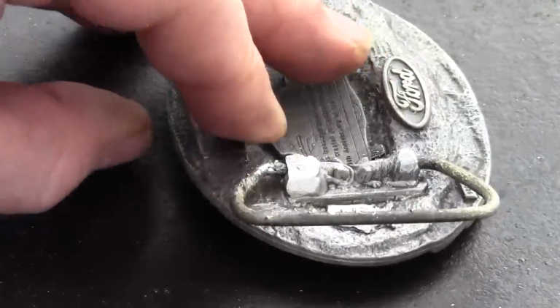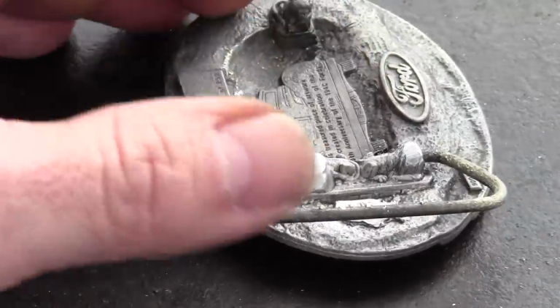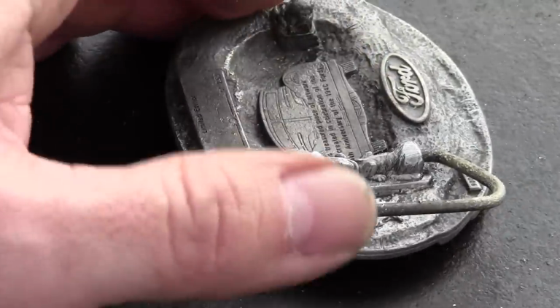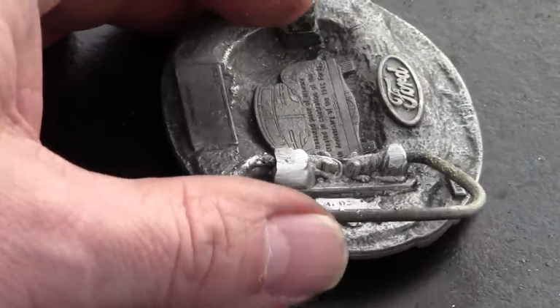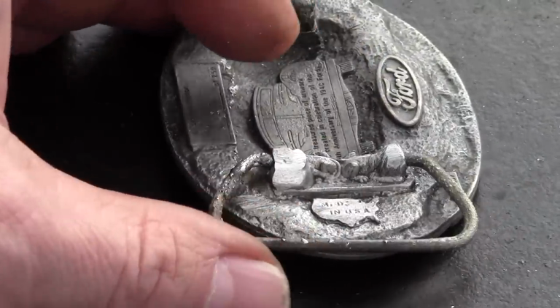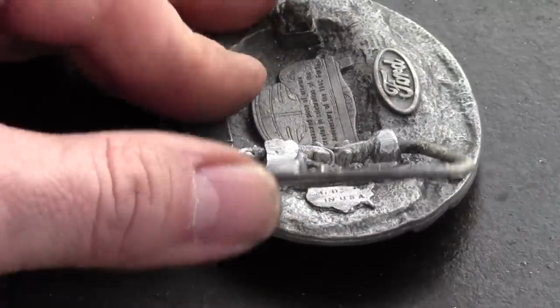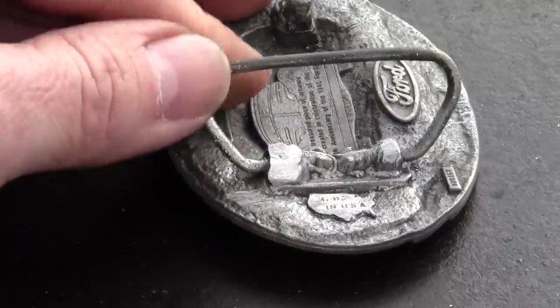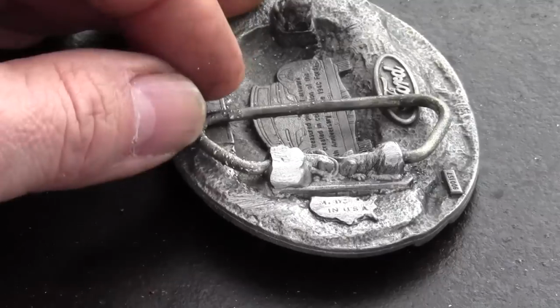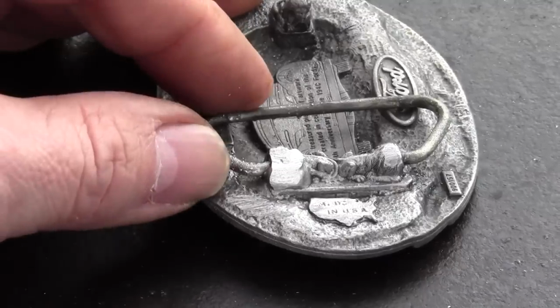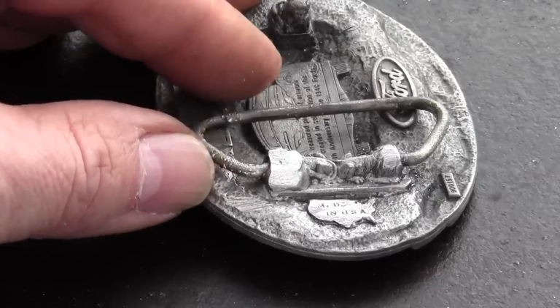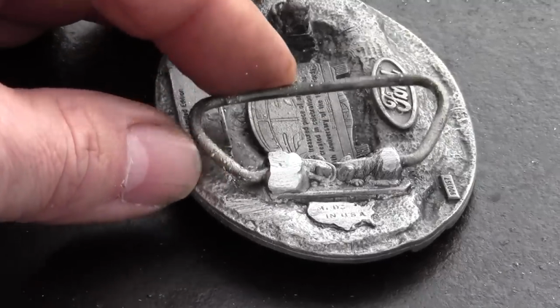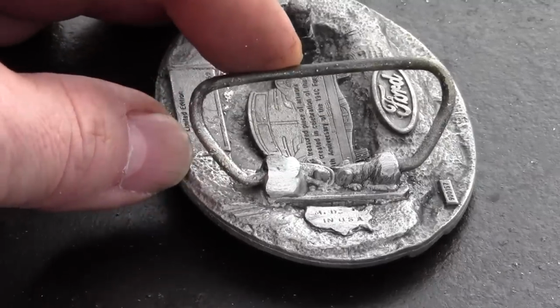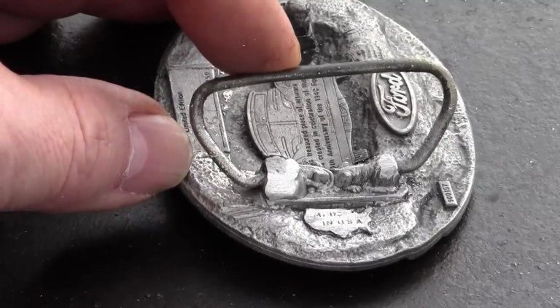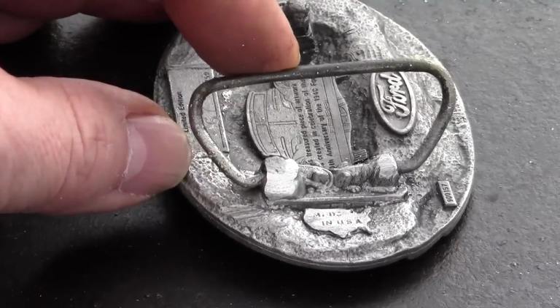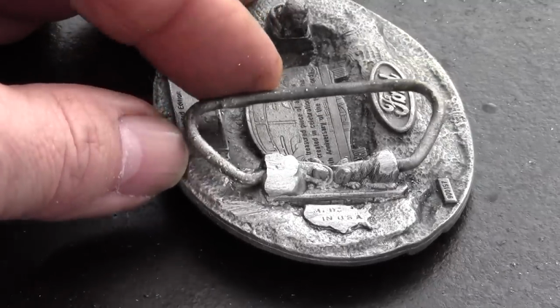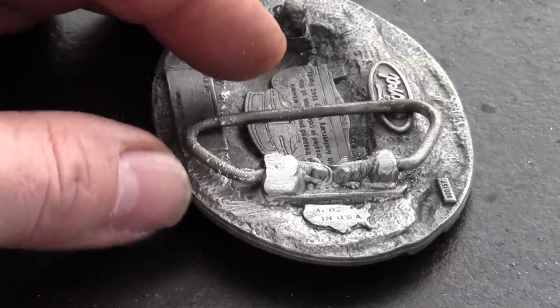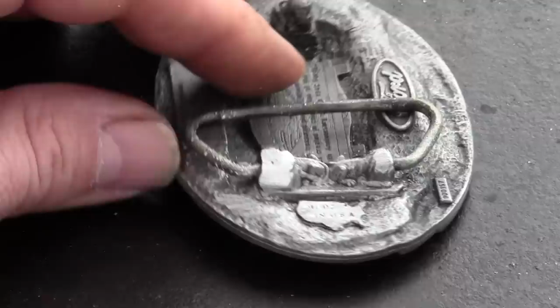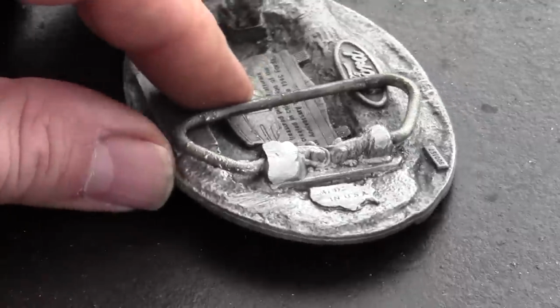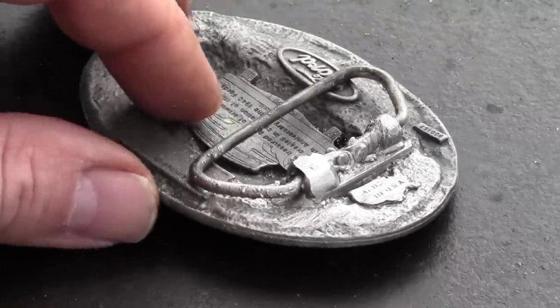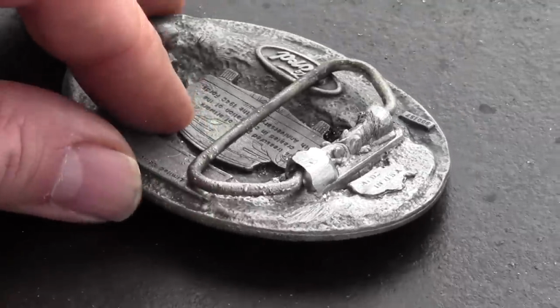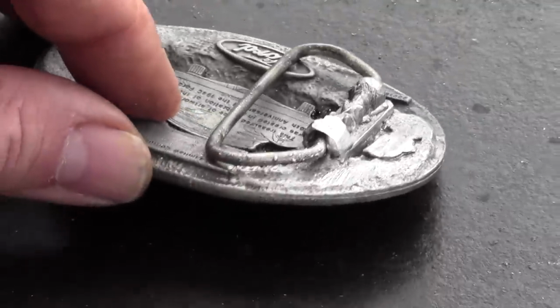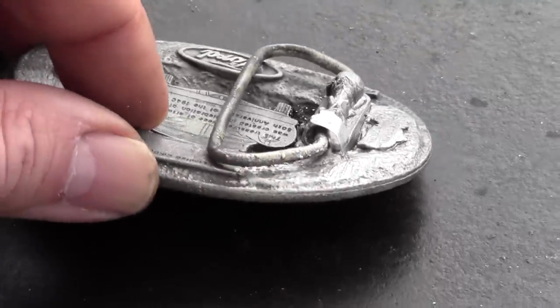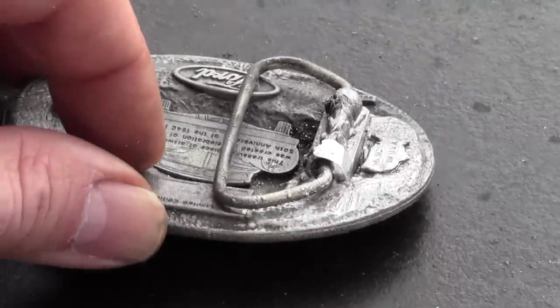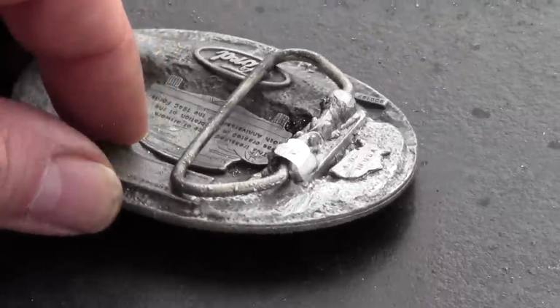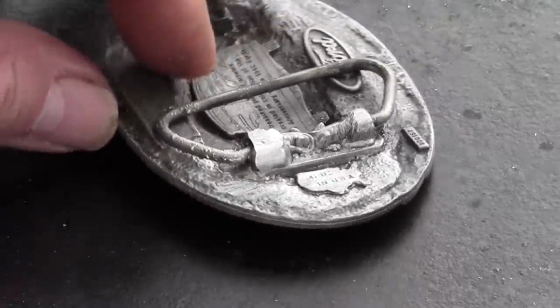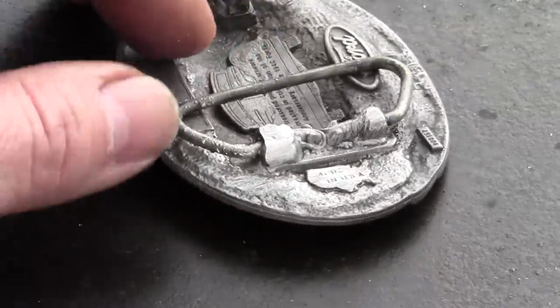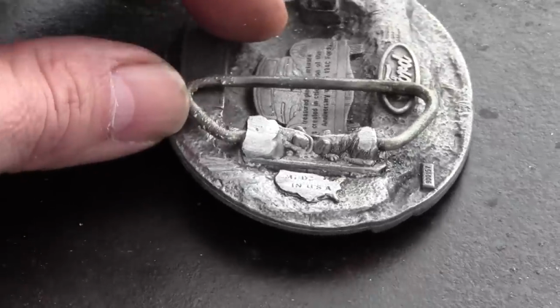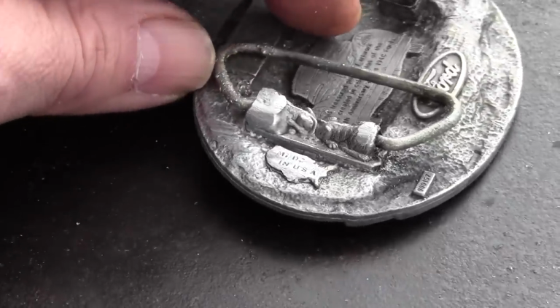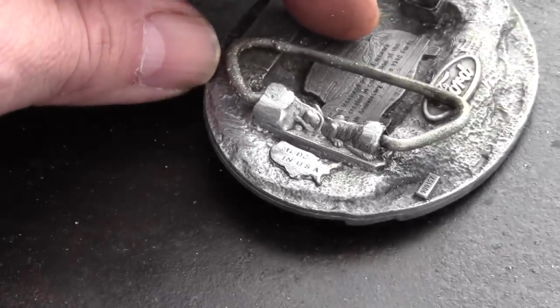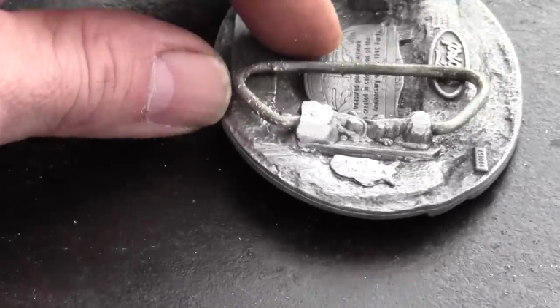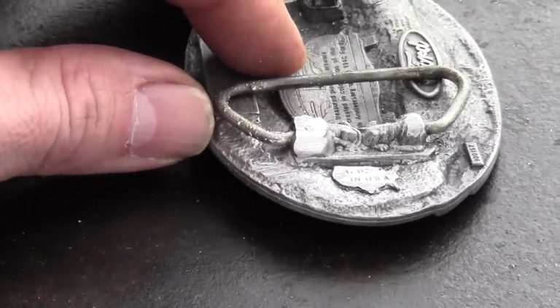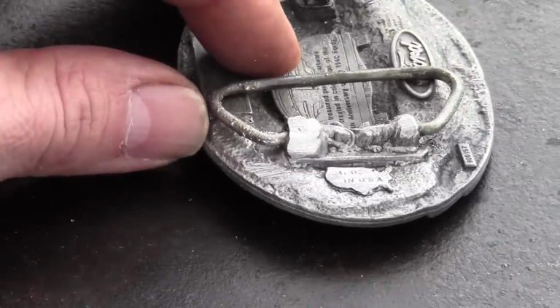Super Alloy One is not only the best rod on the market for pot metal. It also works on aluminum, steel, copper, pewter, brass, bronze, and more in any combination.